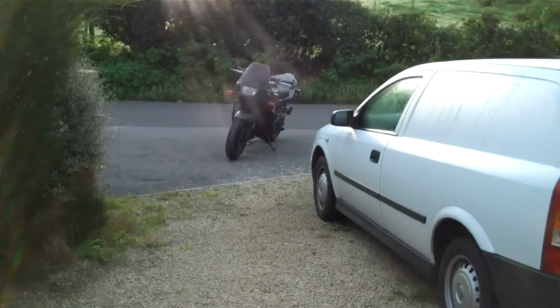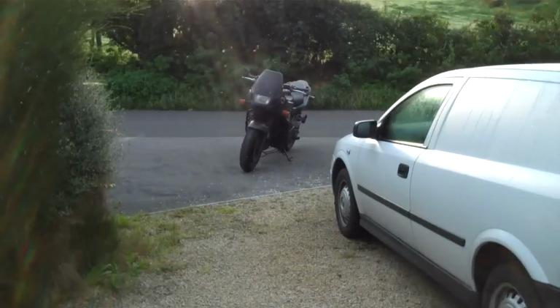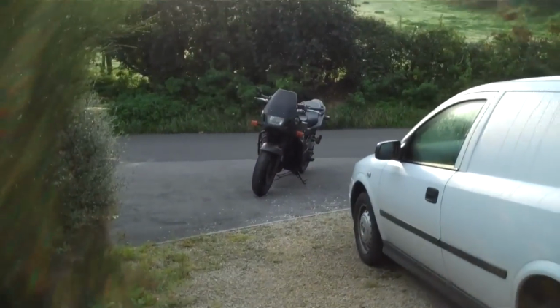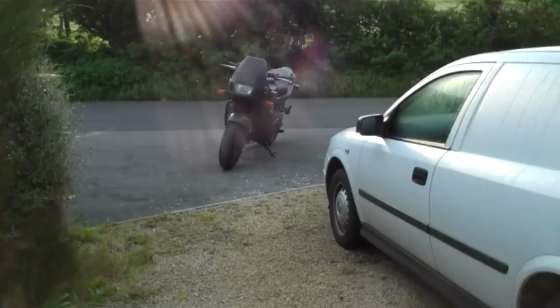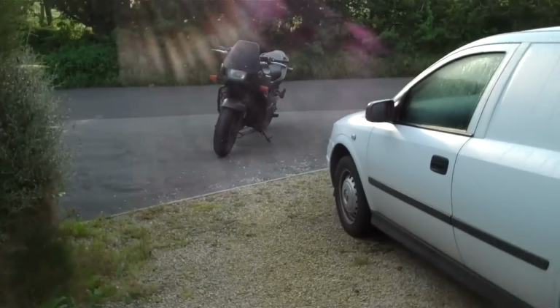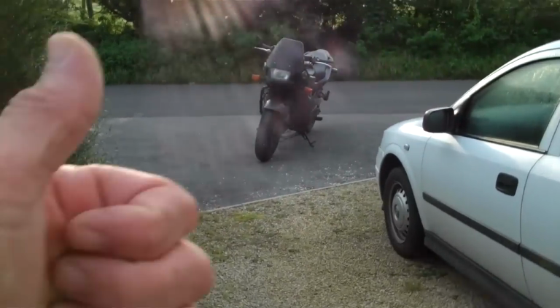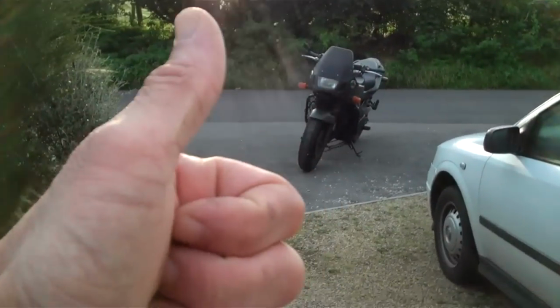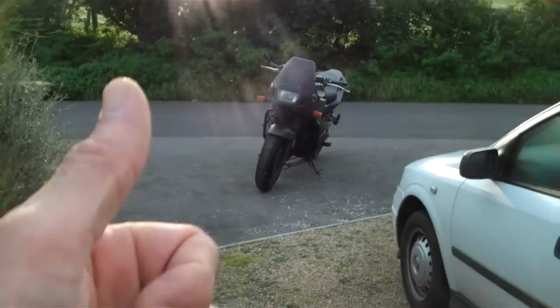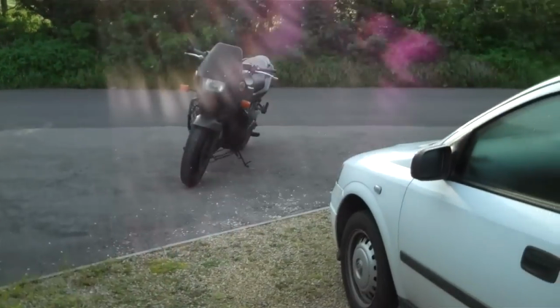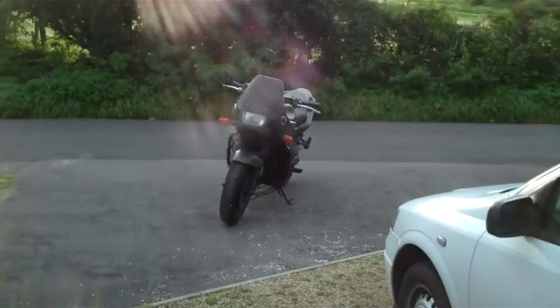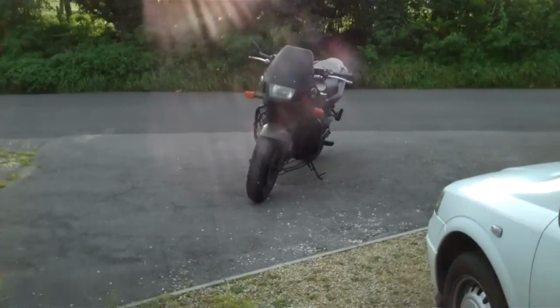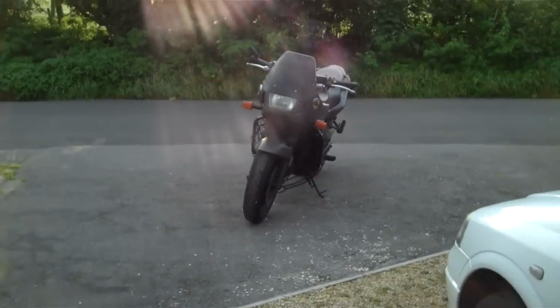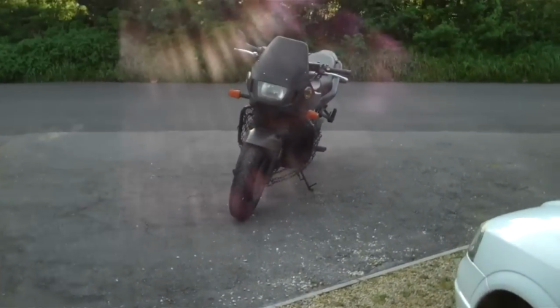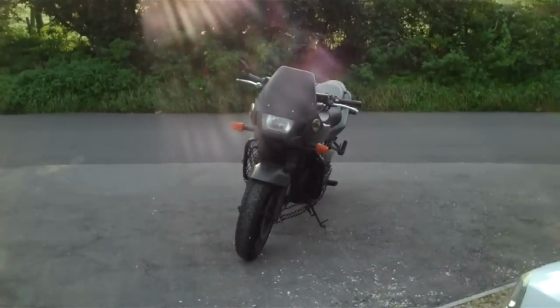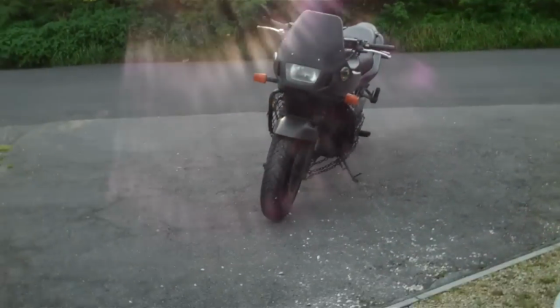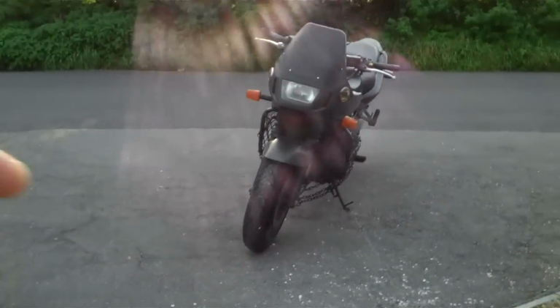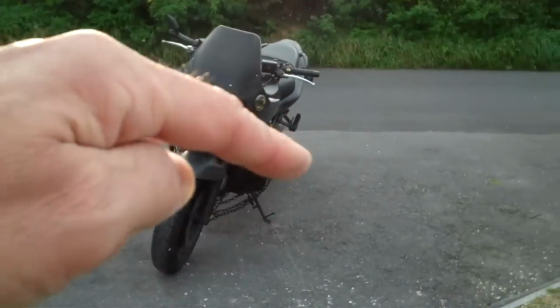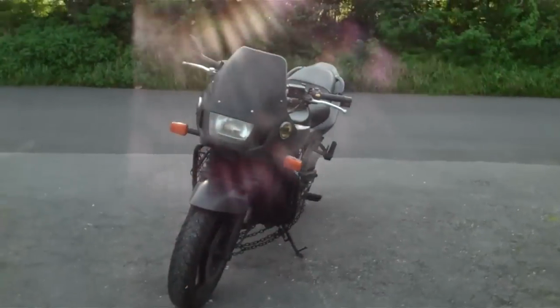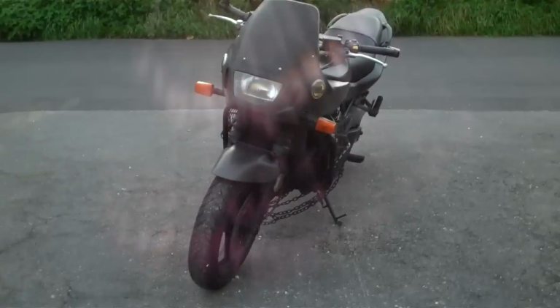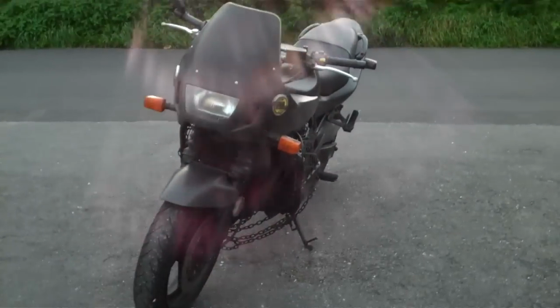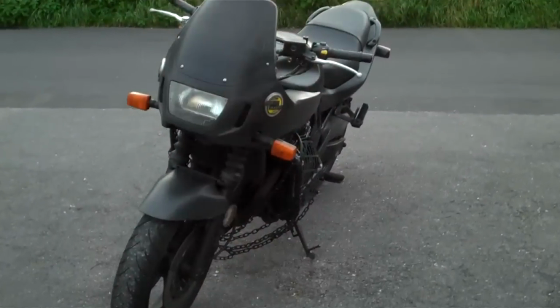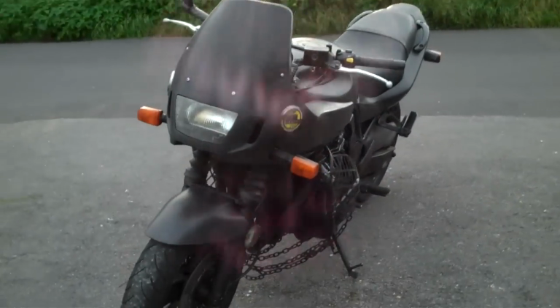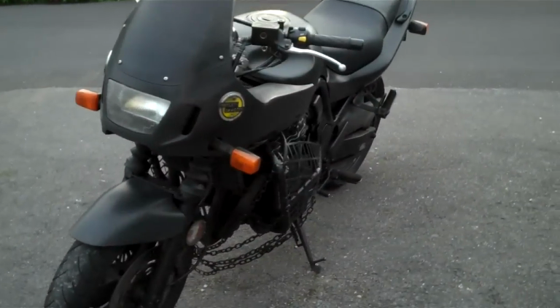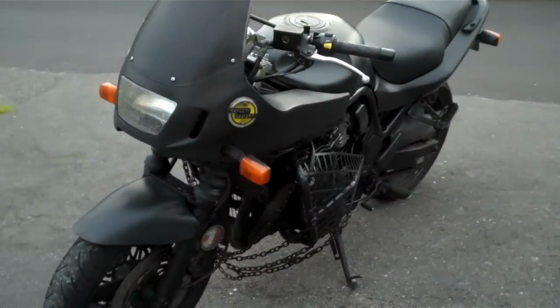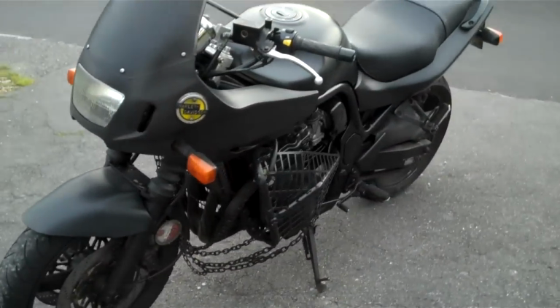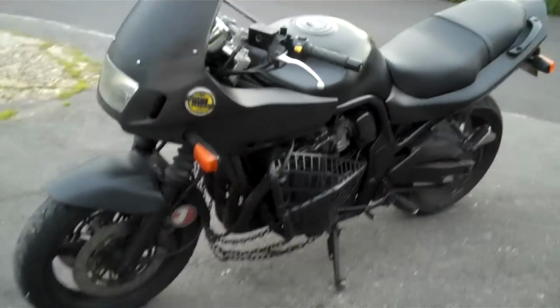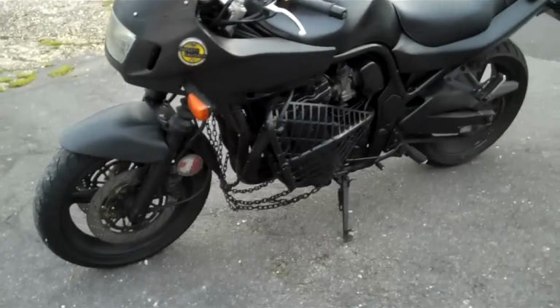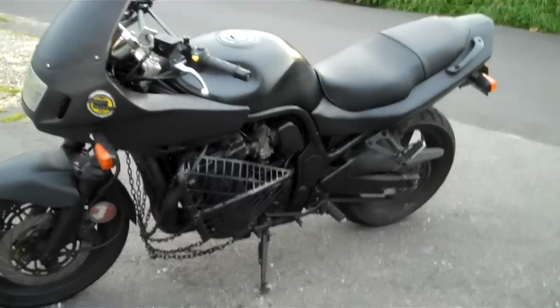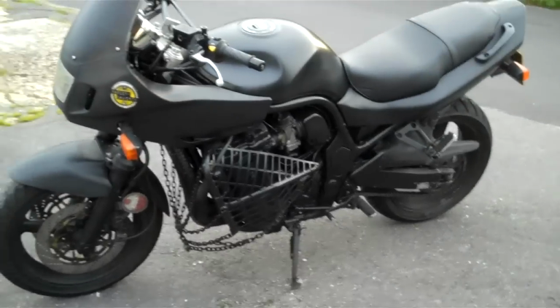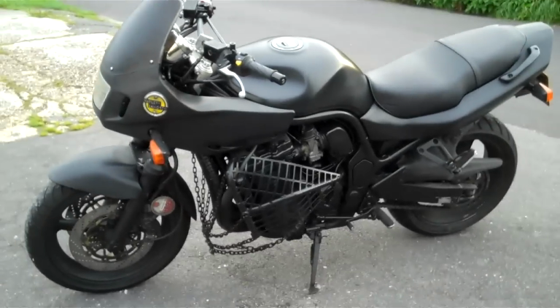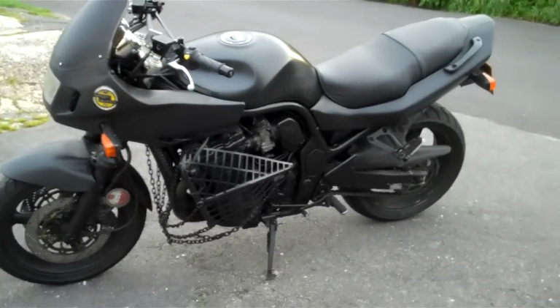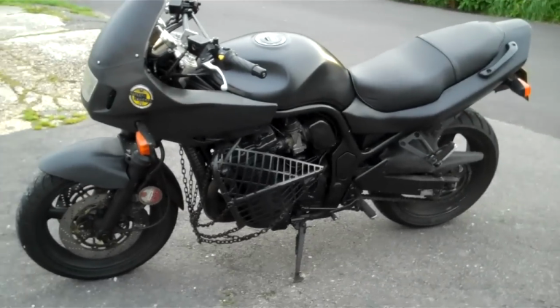Welcome back to Del Boy's Garage. I've been asked by a couple of you — my friend Sally and a few others — just to do a little walk round of Project Bandit. So here we go.